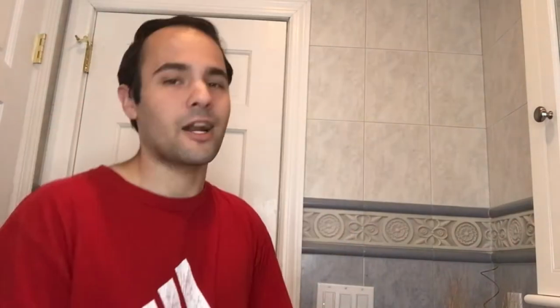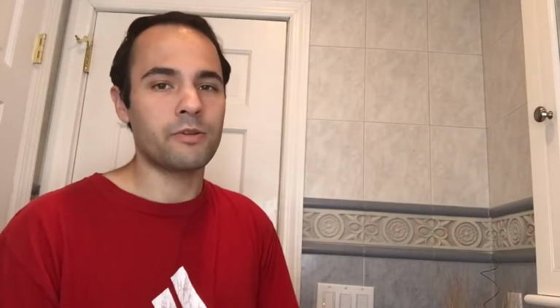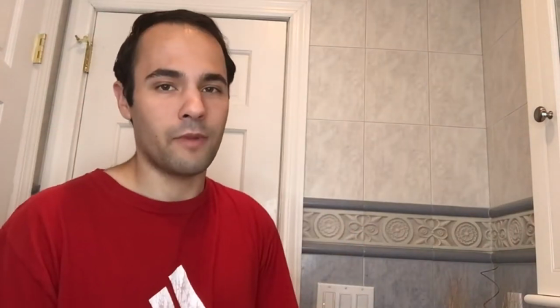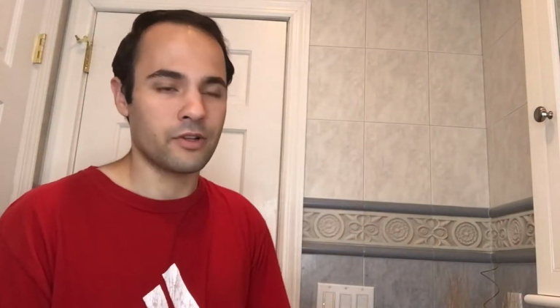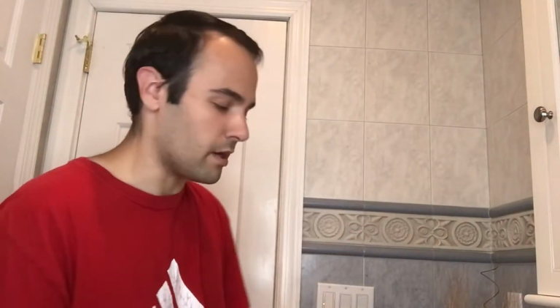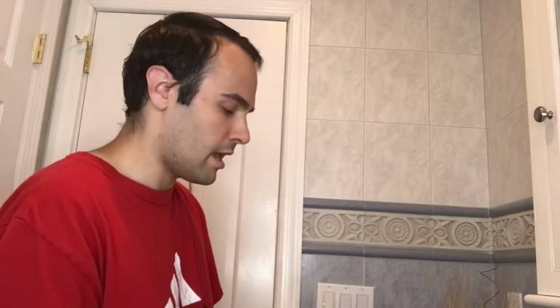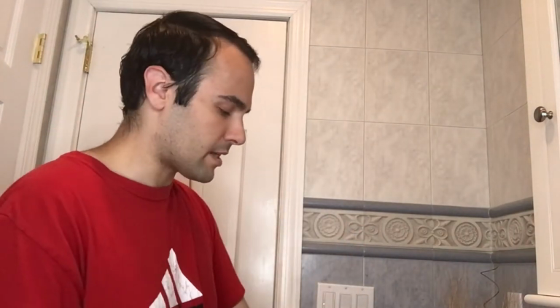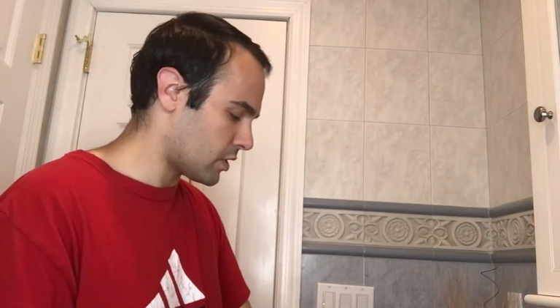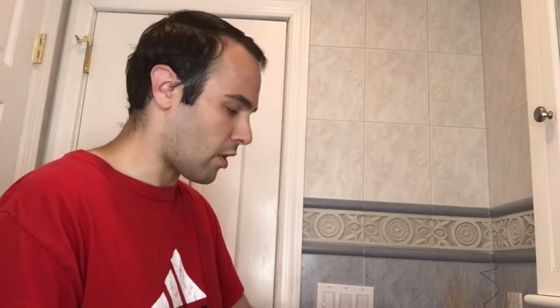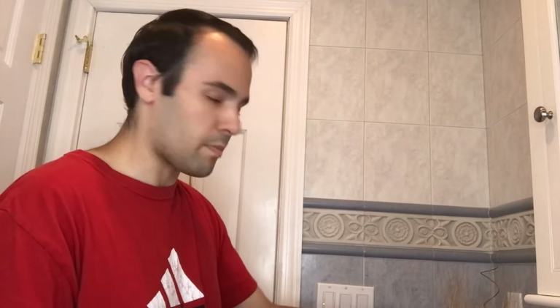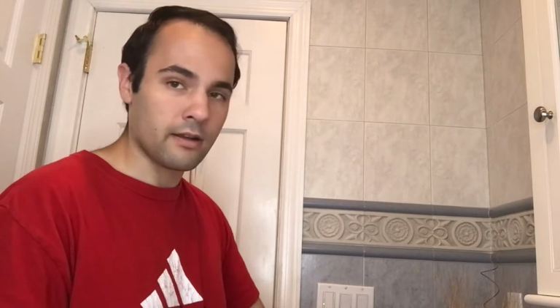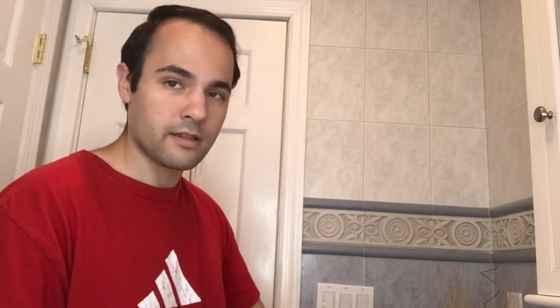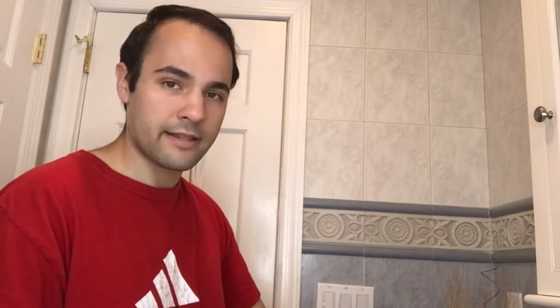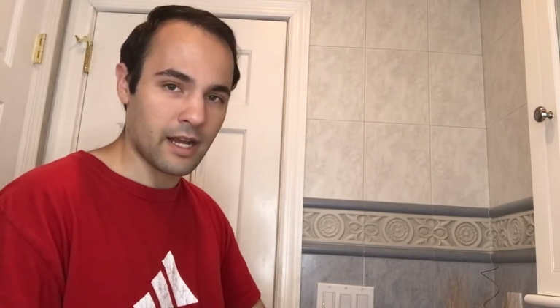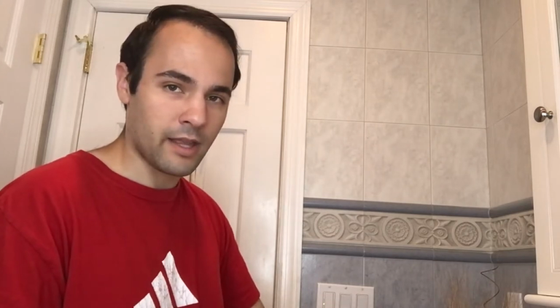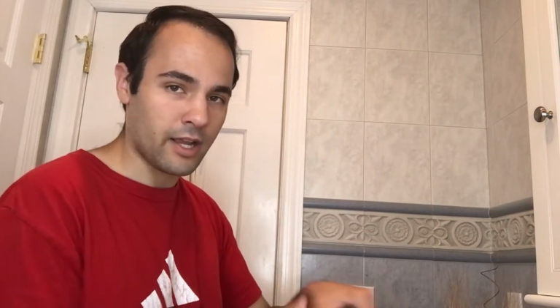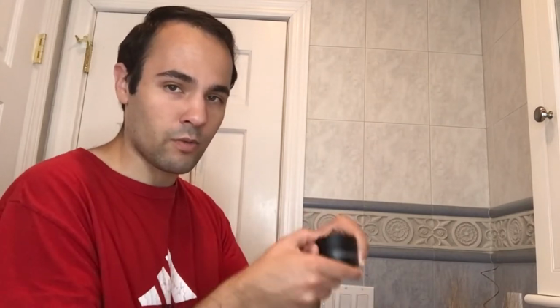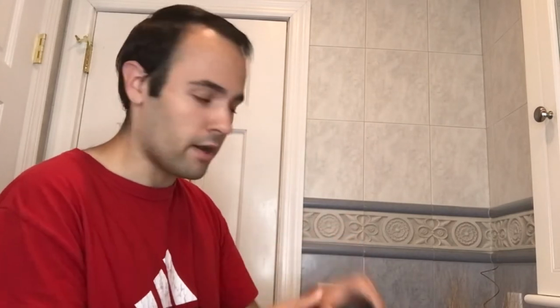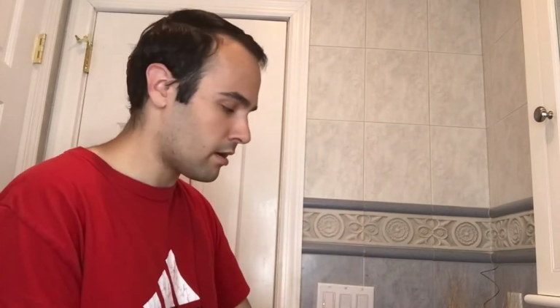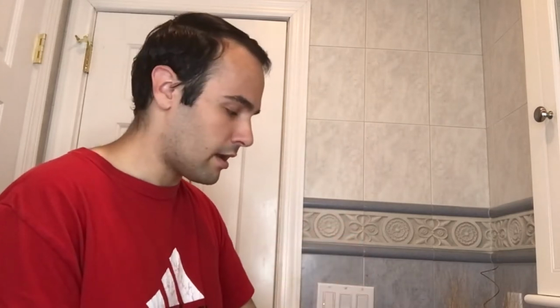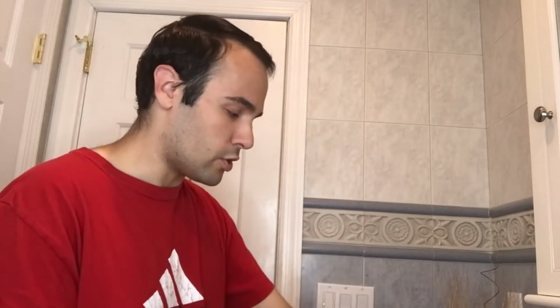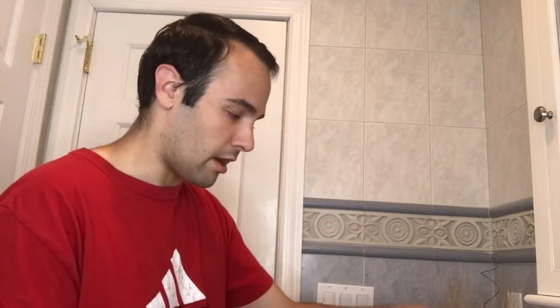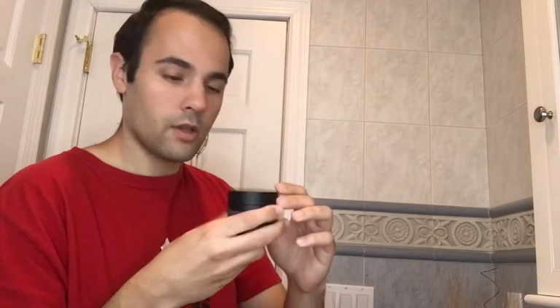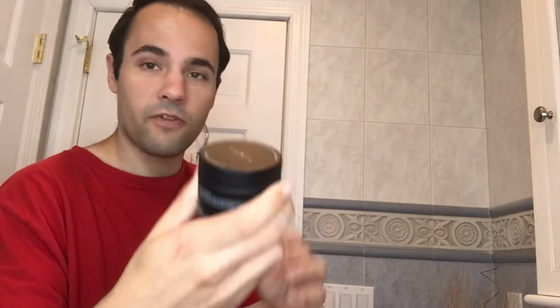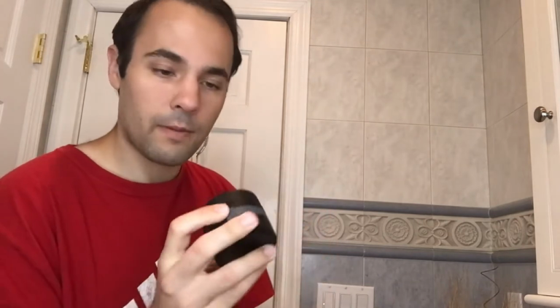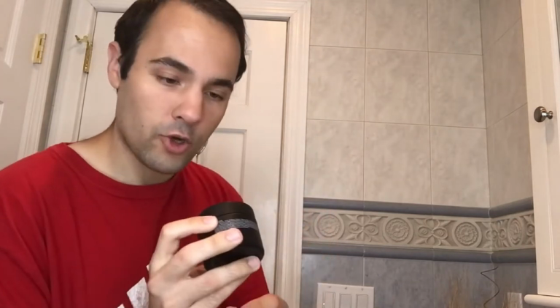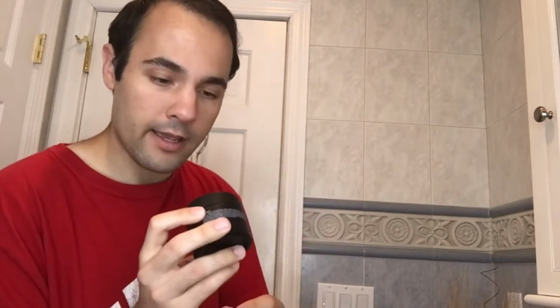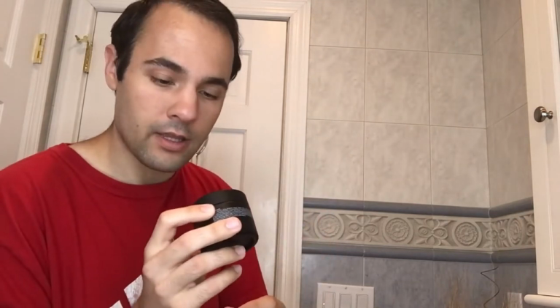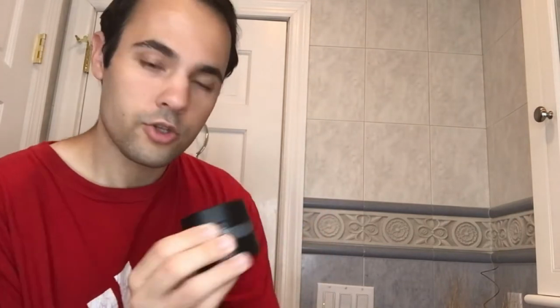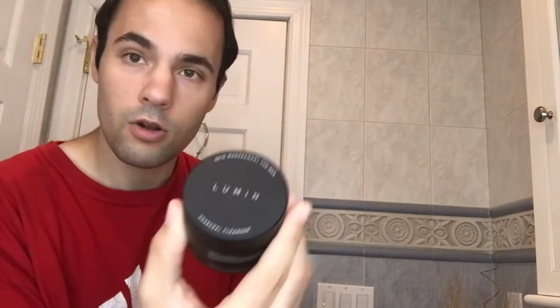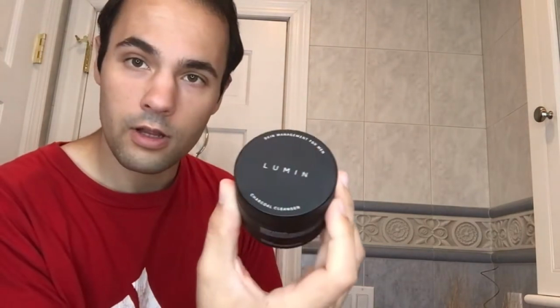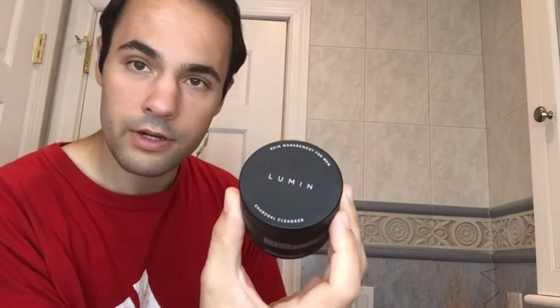I should probably just do my research, but am I supposed to use all three products at the same time? Like I start with one and then use the other. So first what I'm going to try is the charcoal cleanser.